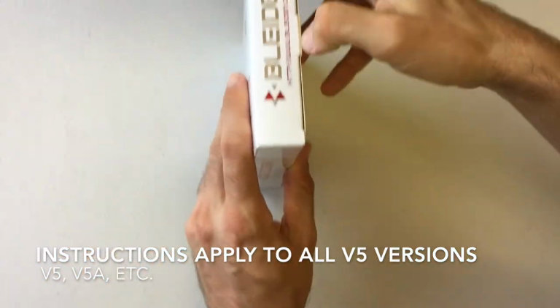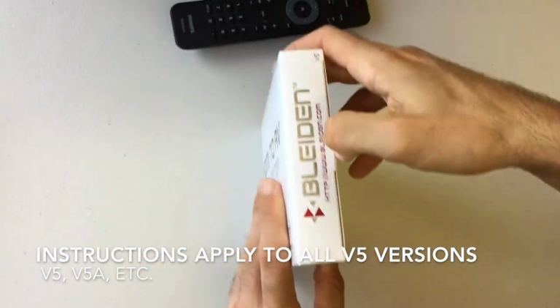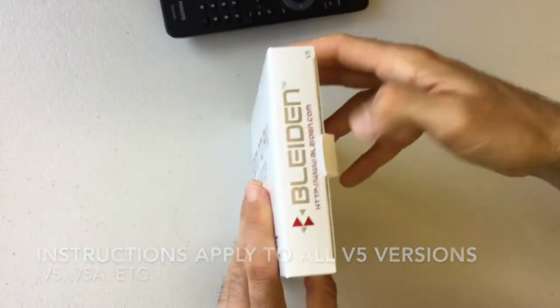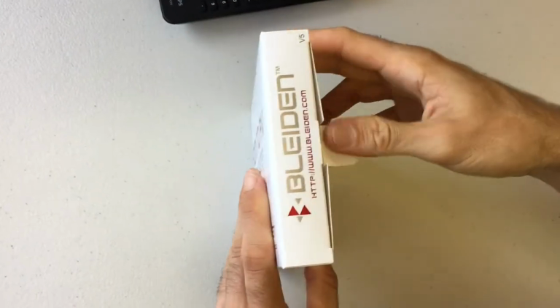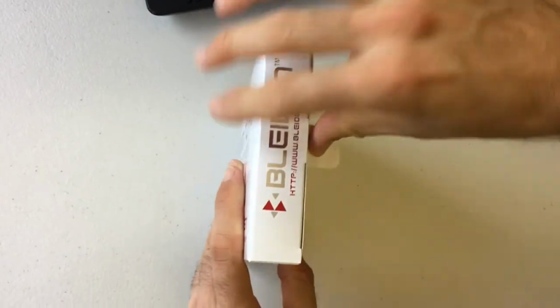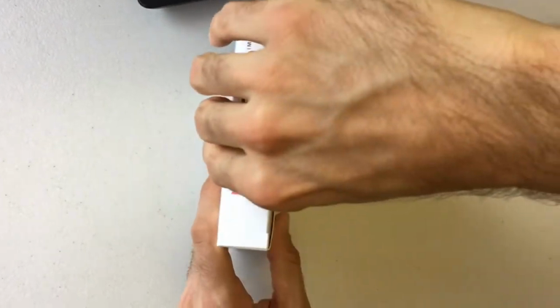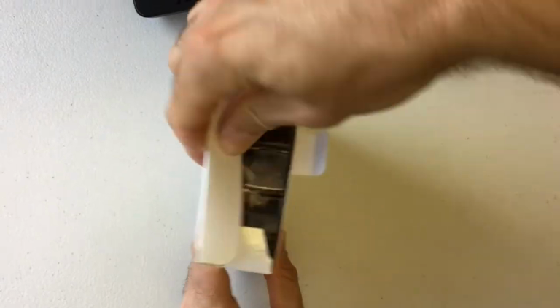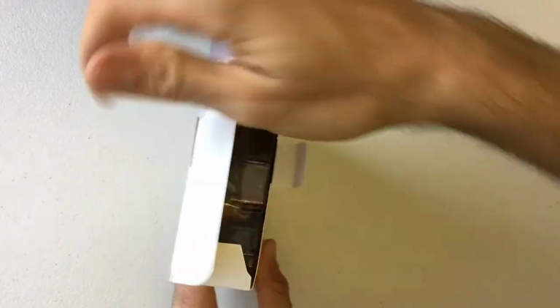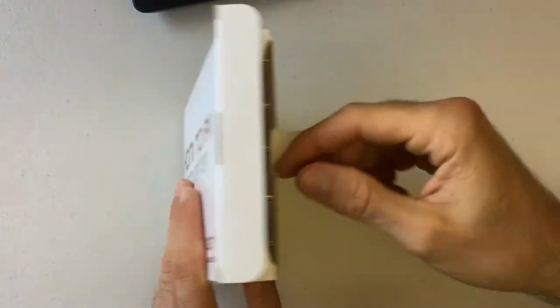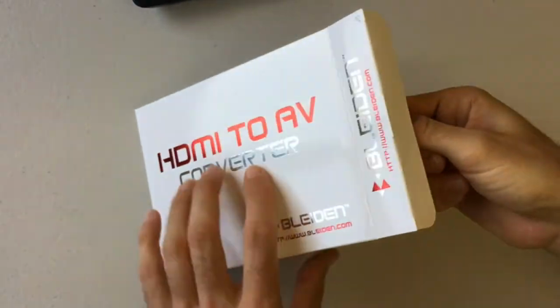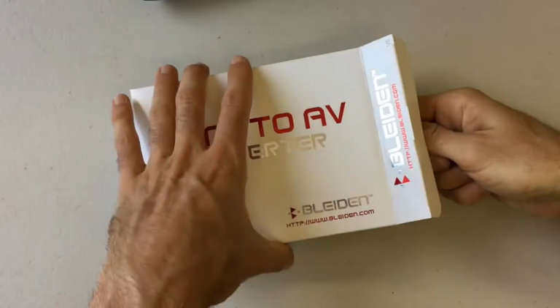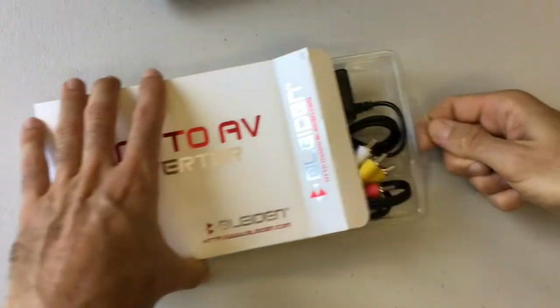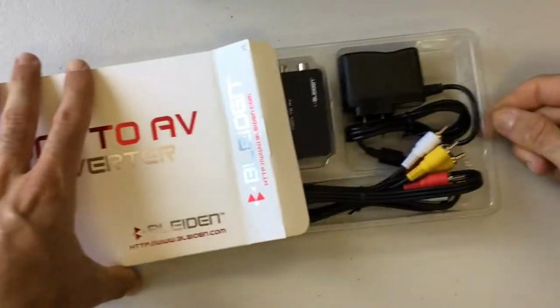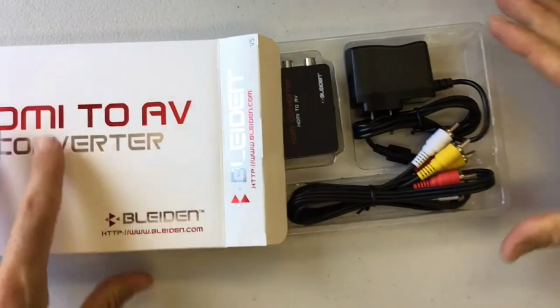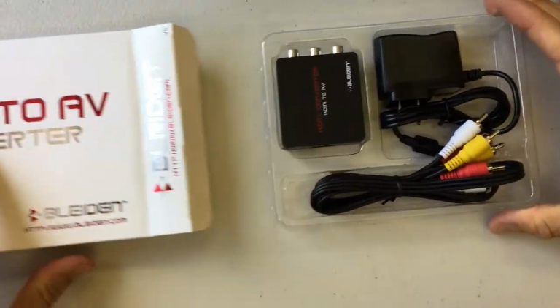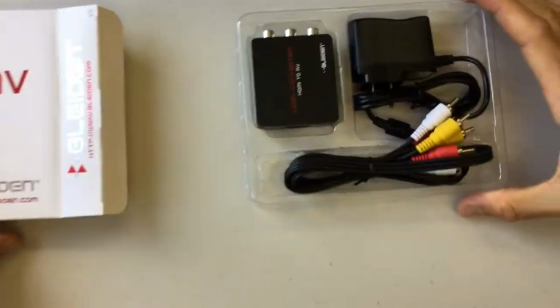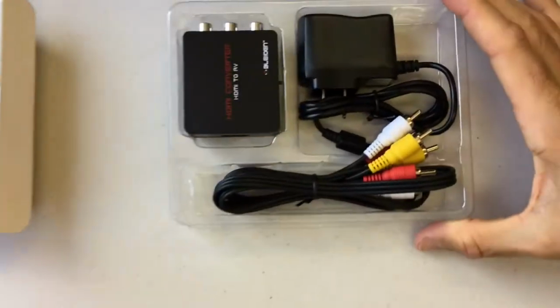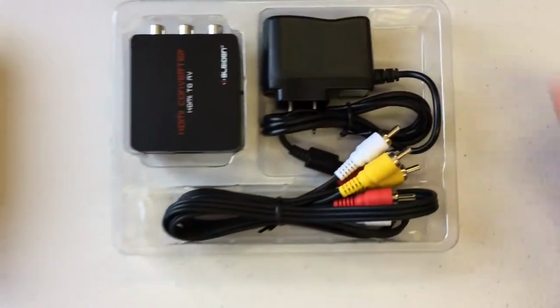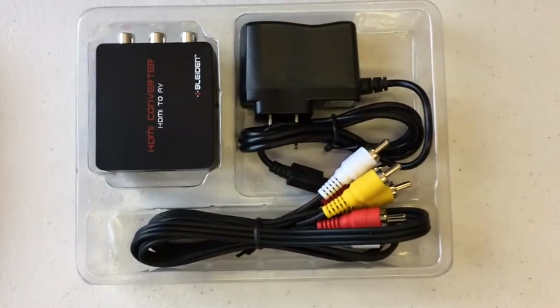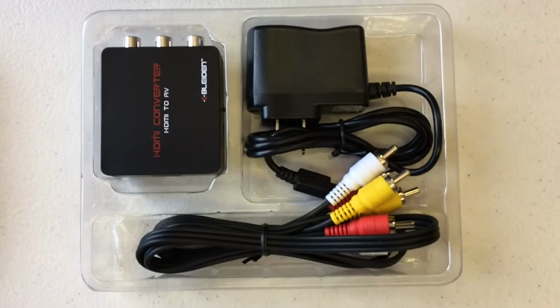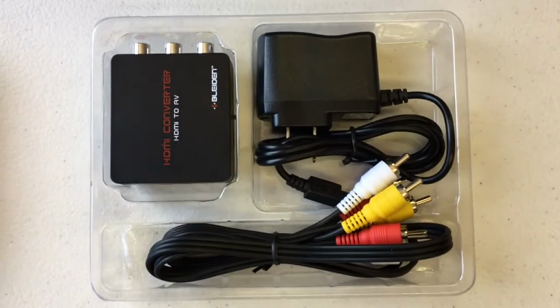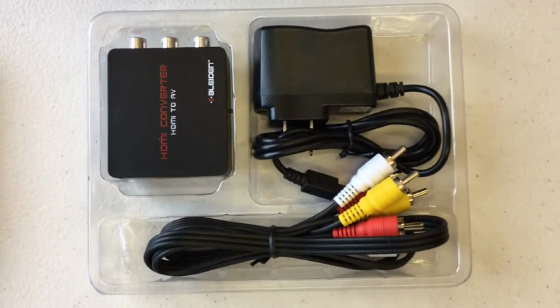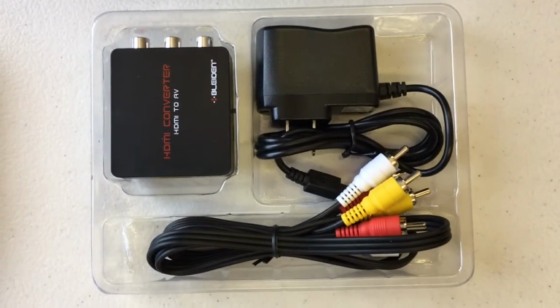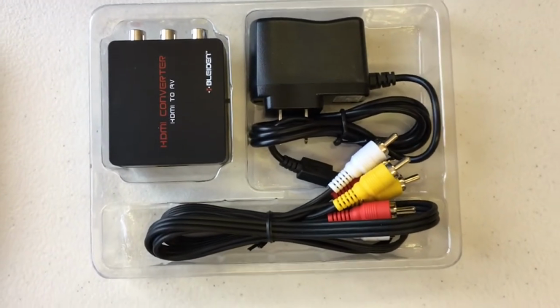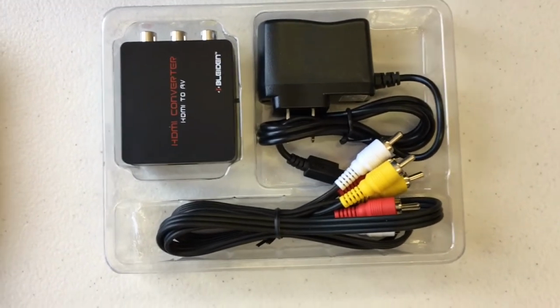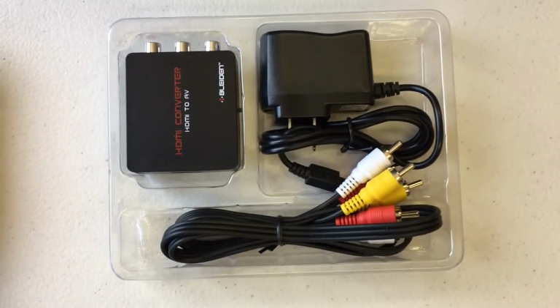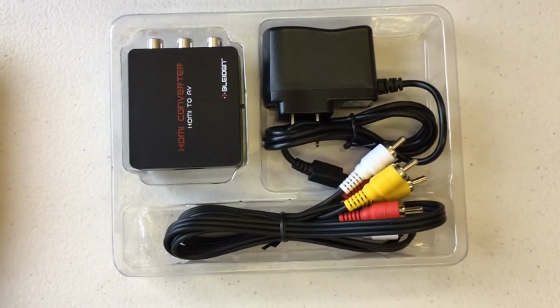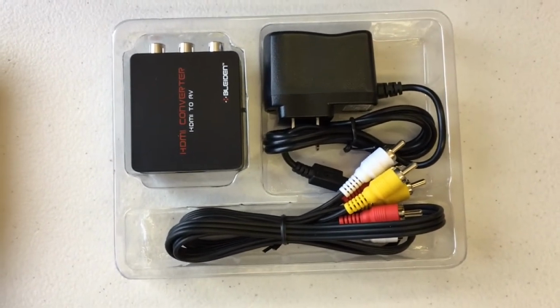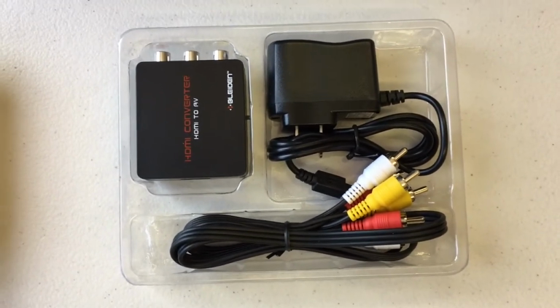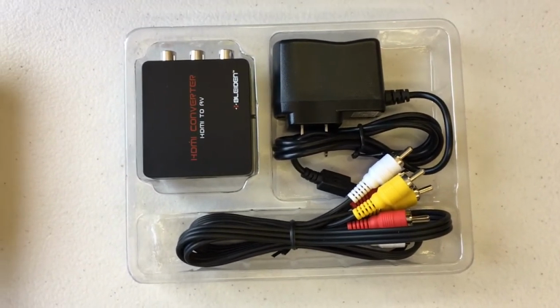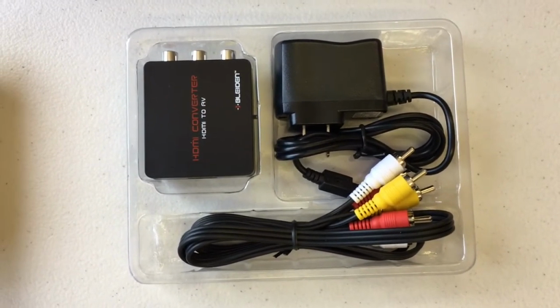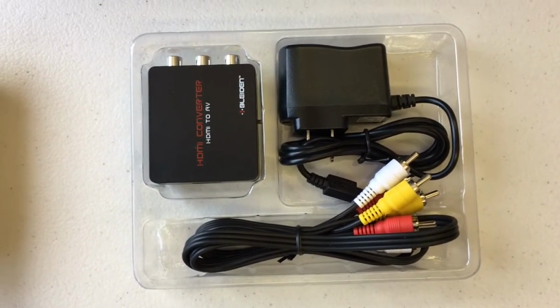Let's go ahead and open up the box. When you slide out the plastic tray, you'll see three components: basically the HDMI to AV converter itself, a power adapter, and a composite video and audio cable.